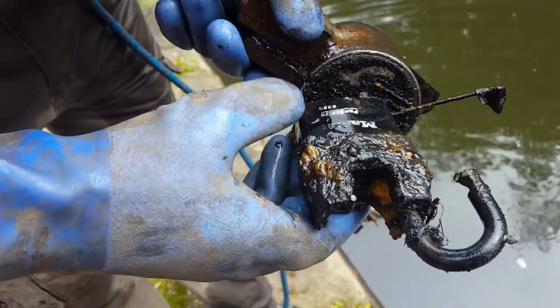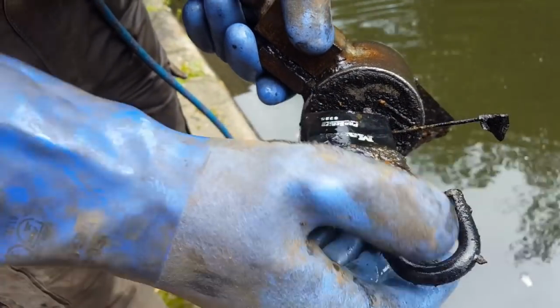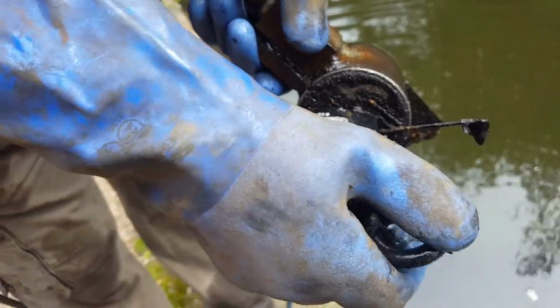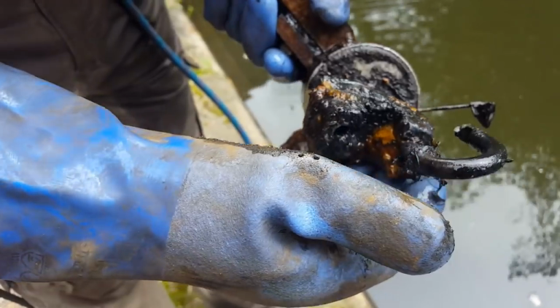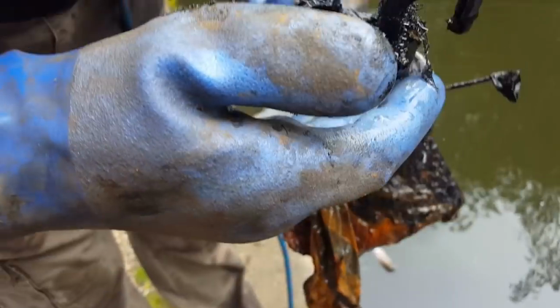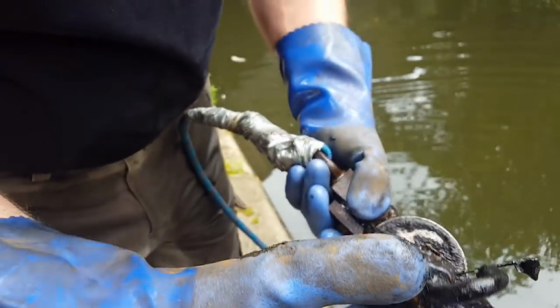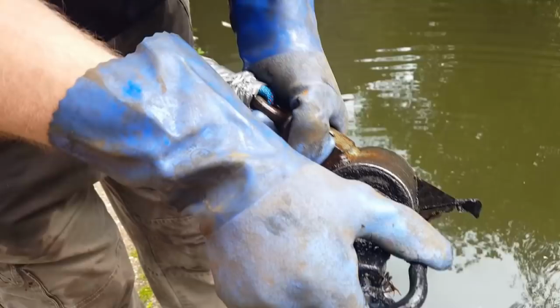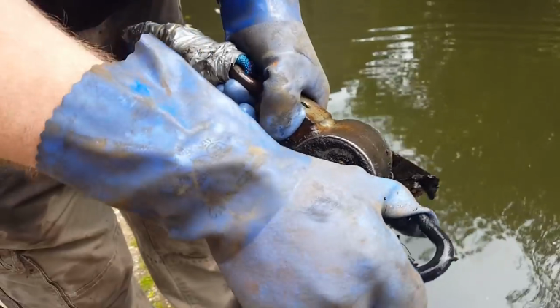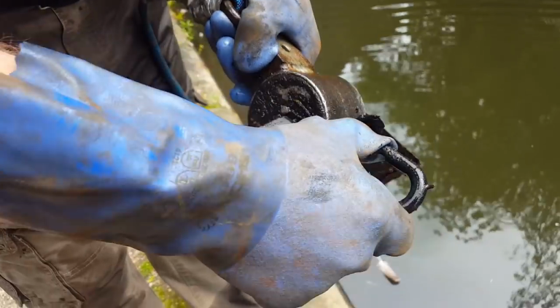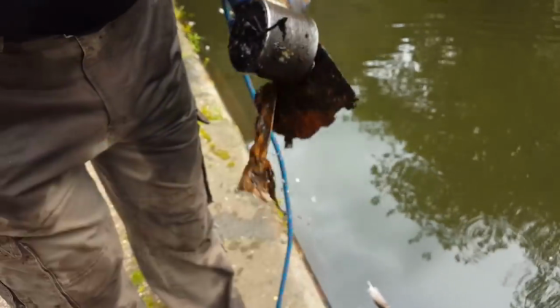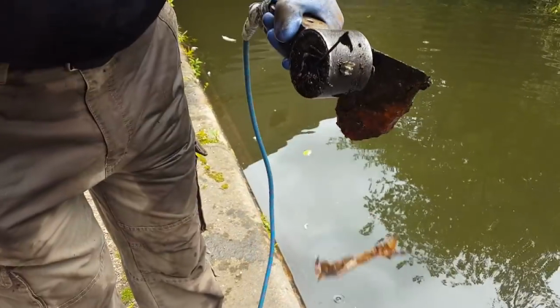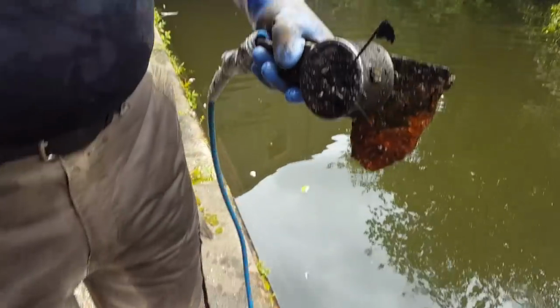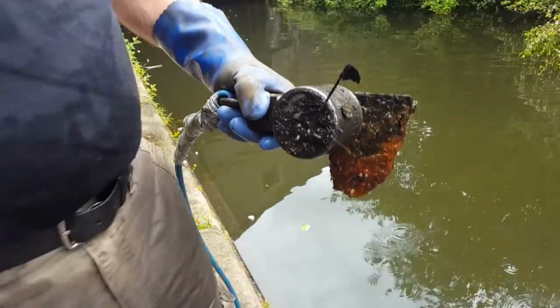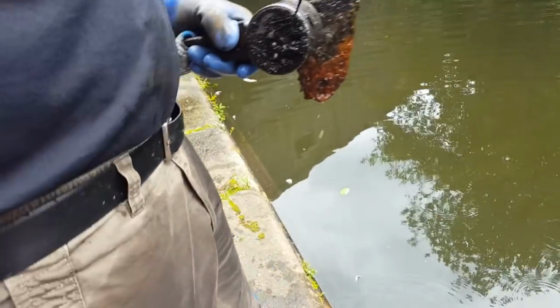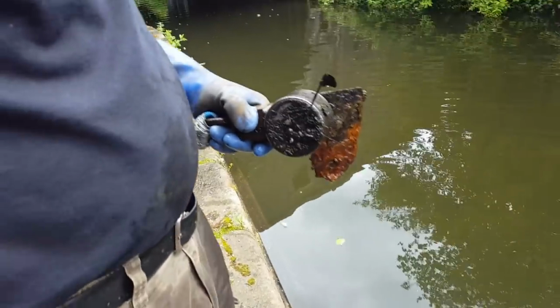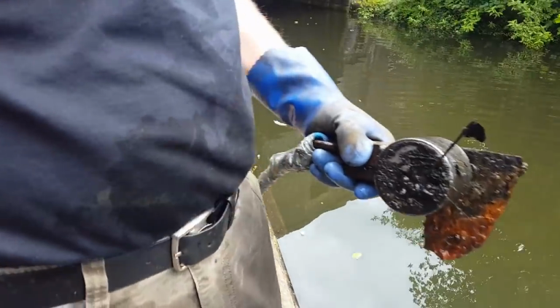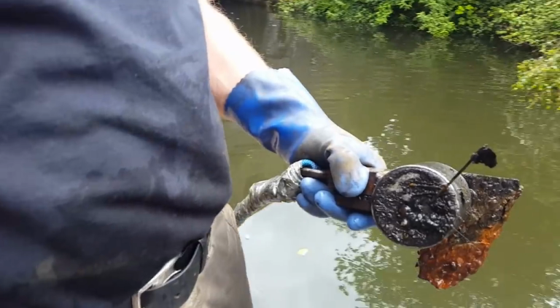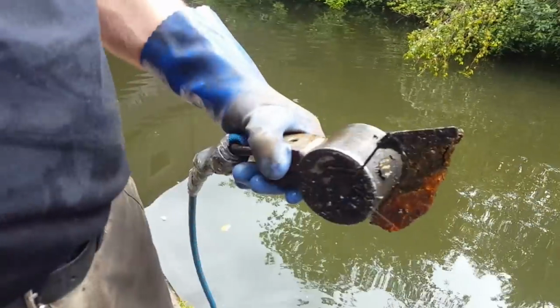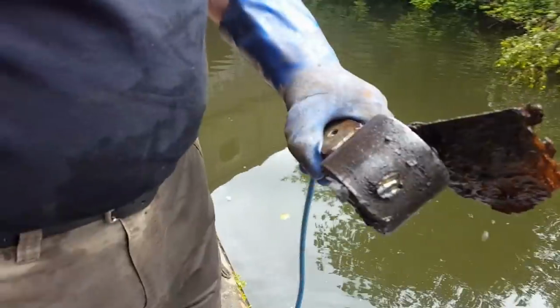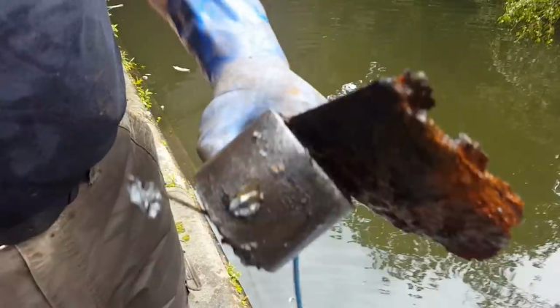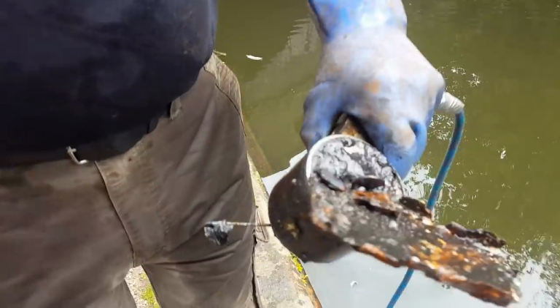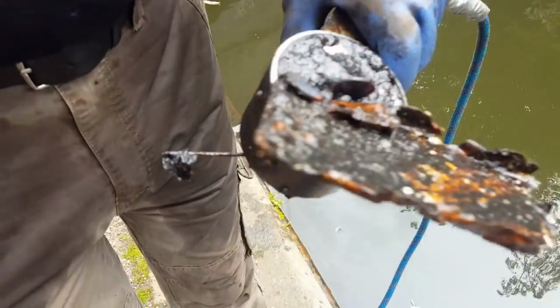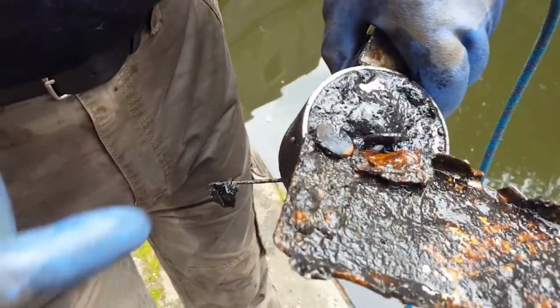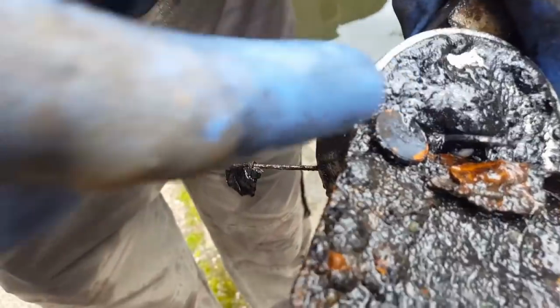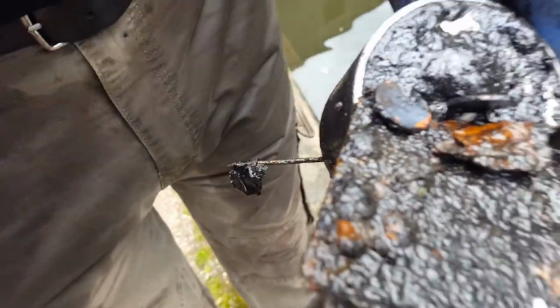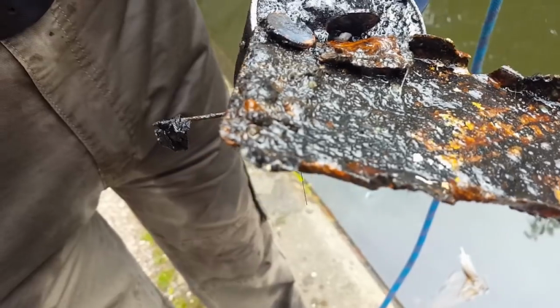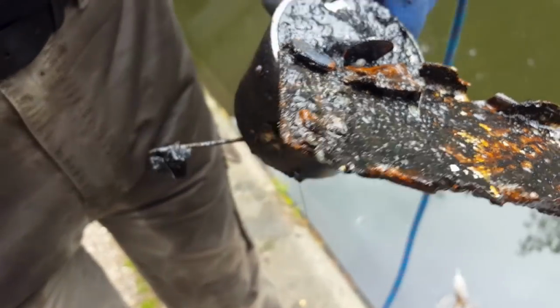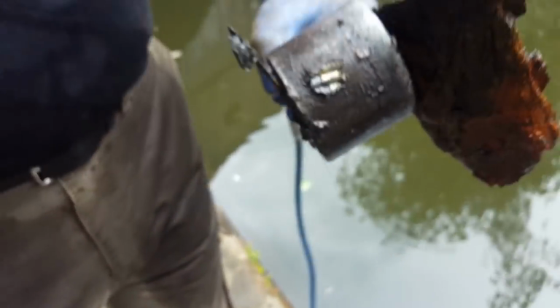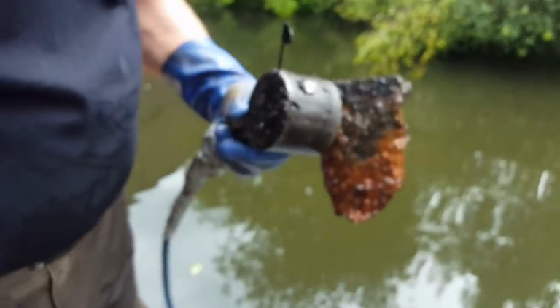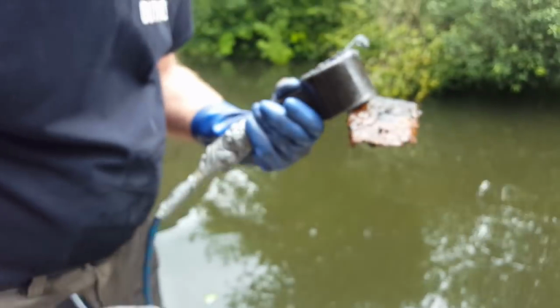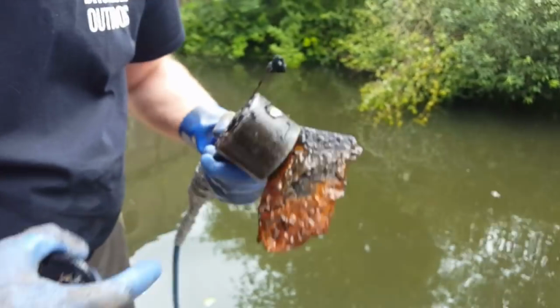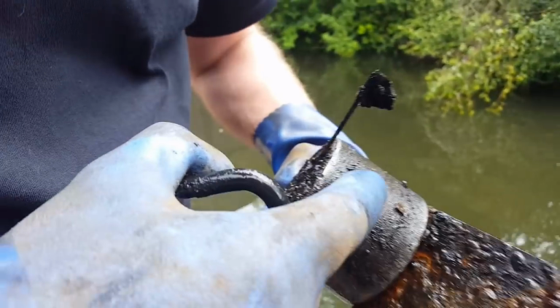Four pennies. Three pennies. Two. What is it with padlocks? A locking slide. Oh my god. What's that on there? Oh, we've got pennies!